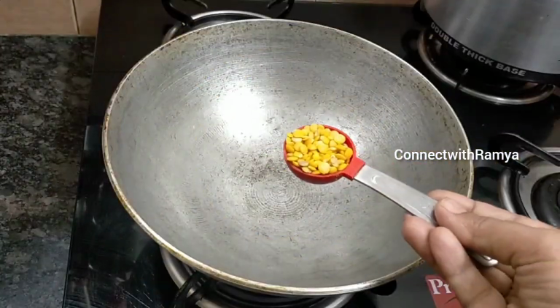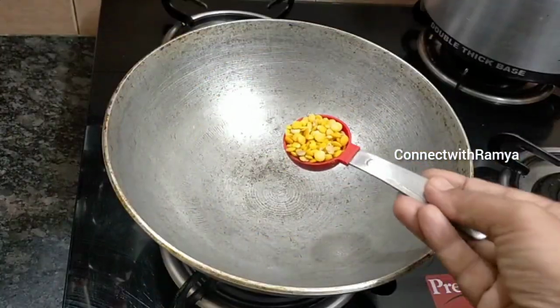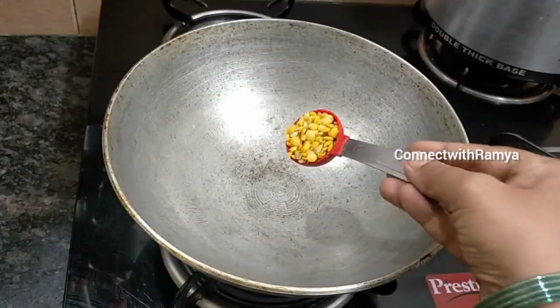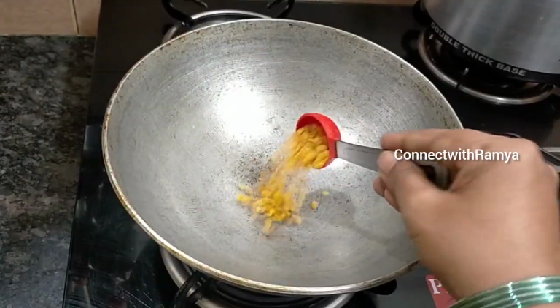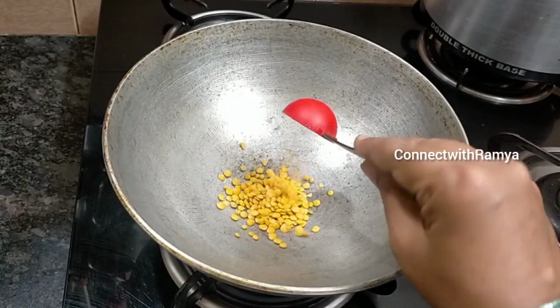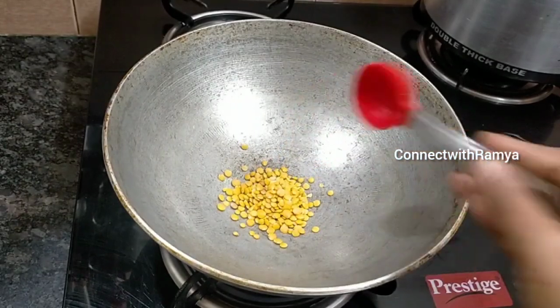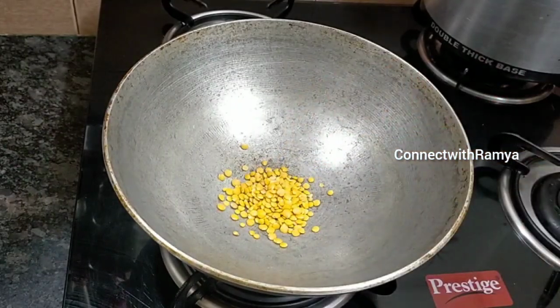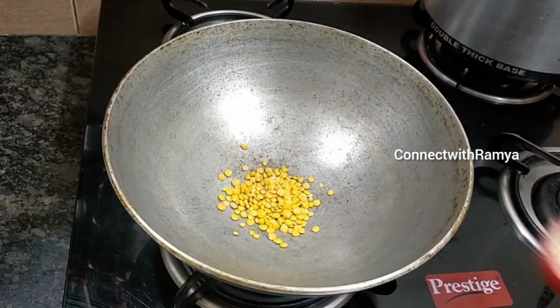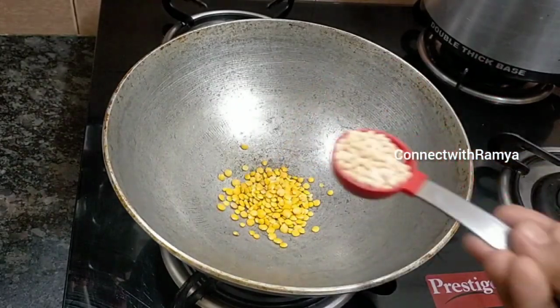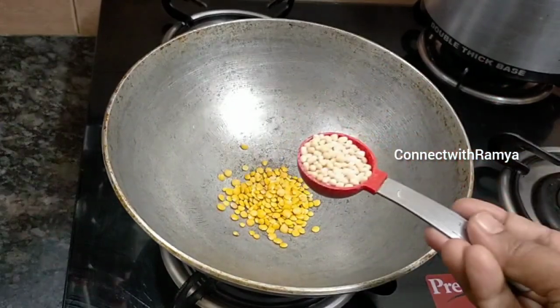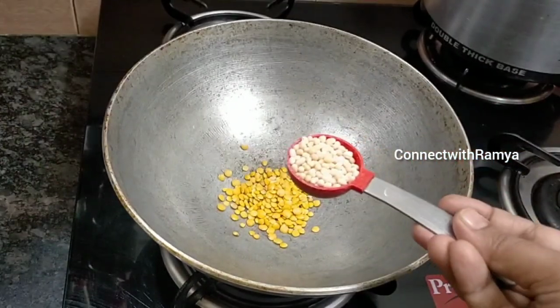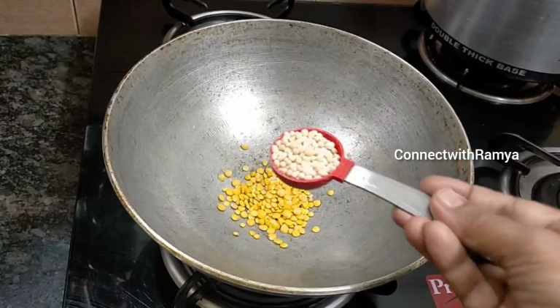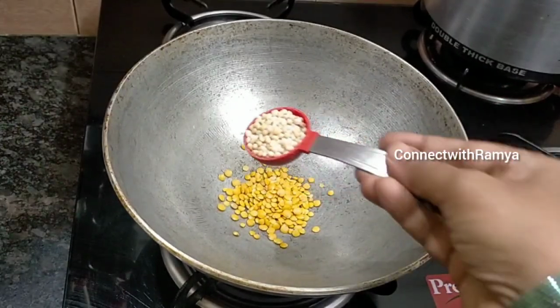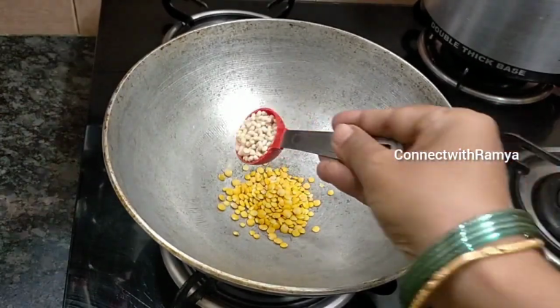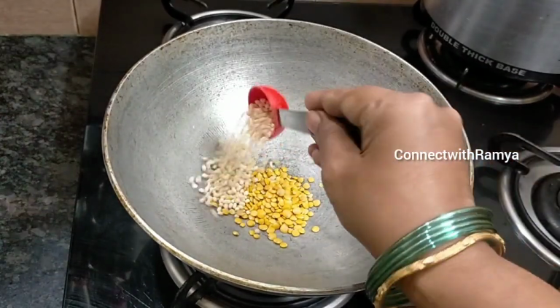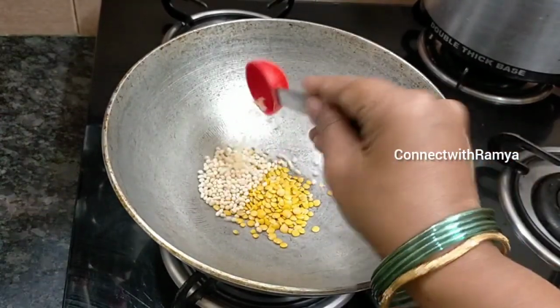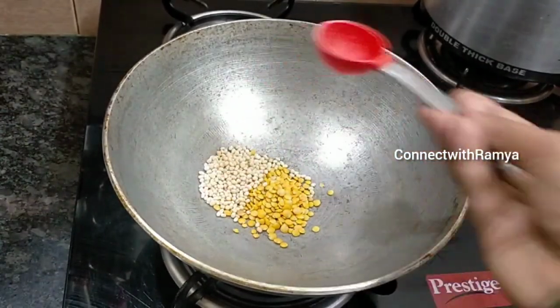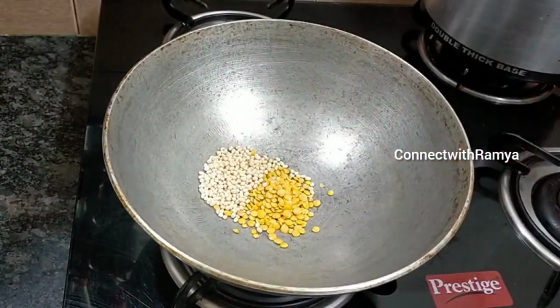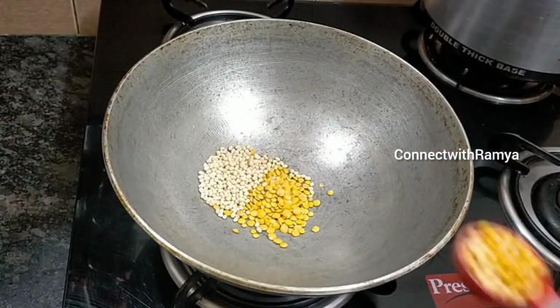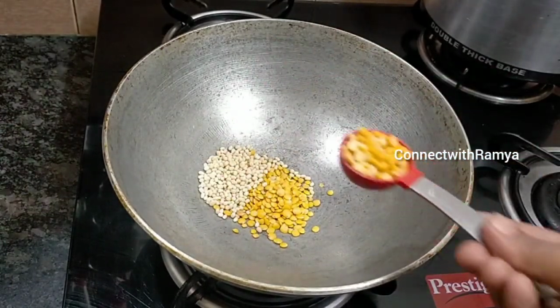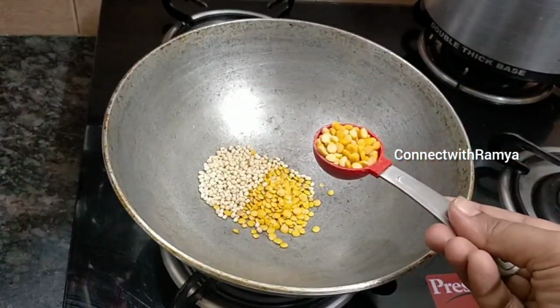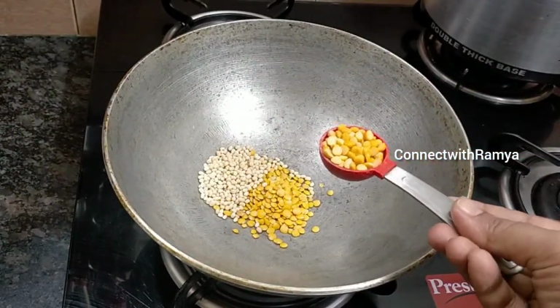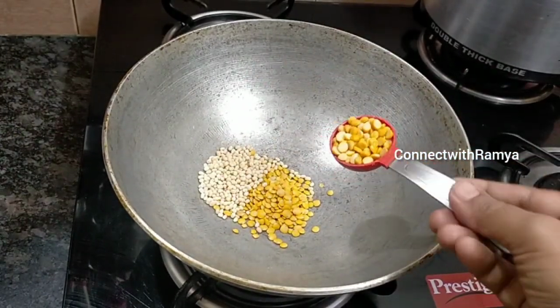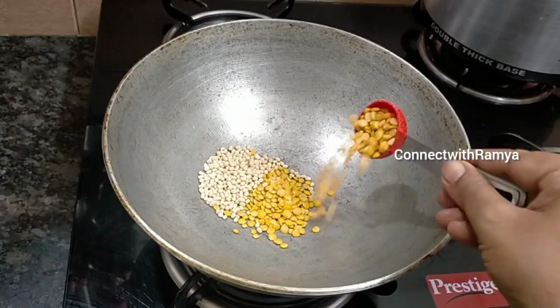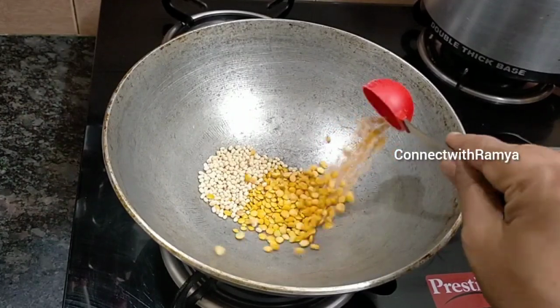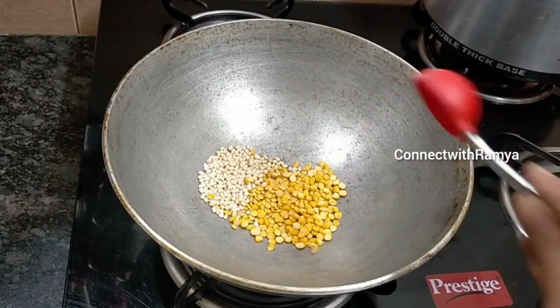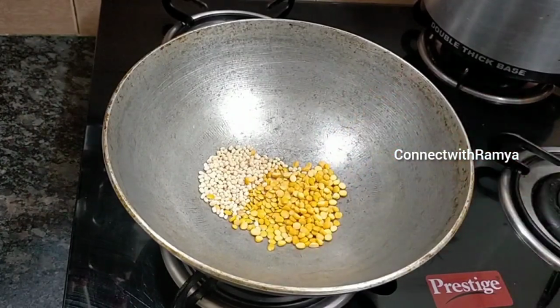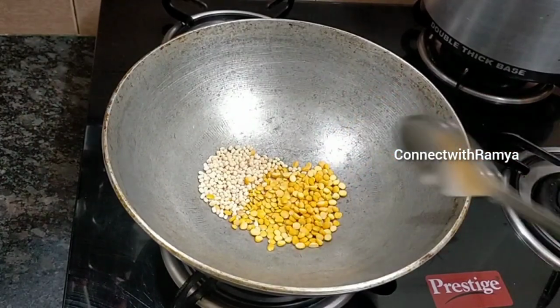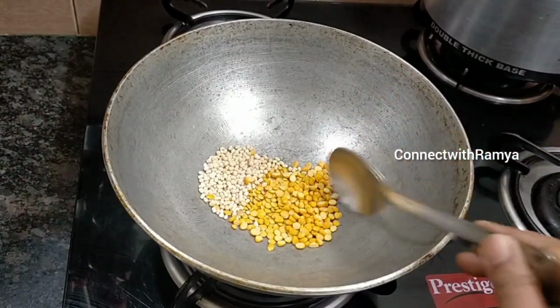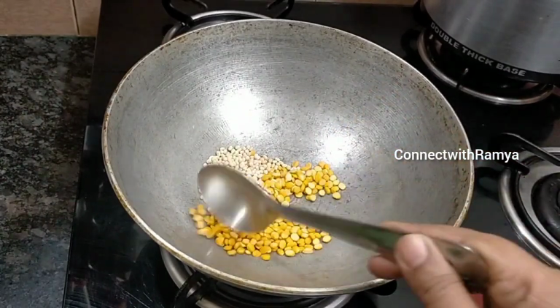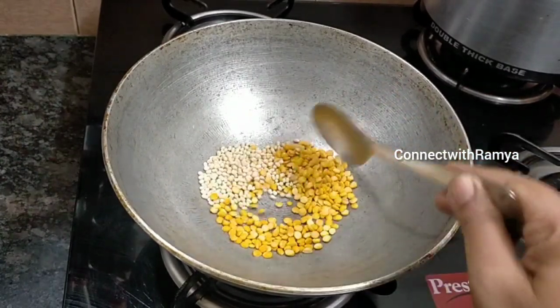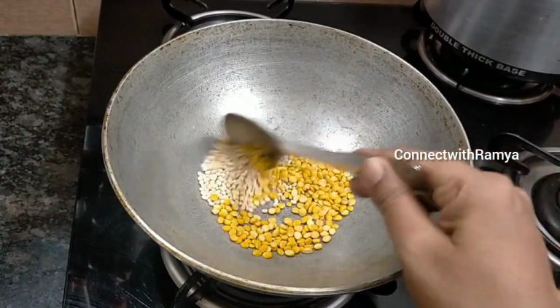1 teaspoon of salt. 3 teaspoons of salt. Let's cook it.